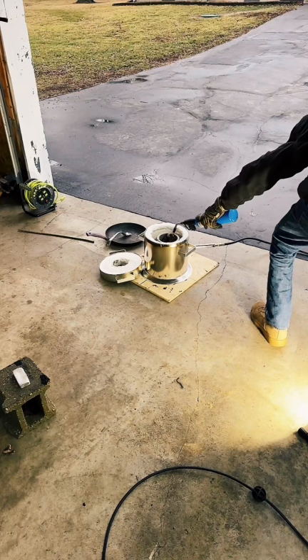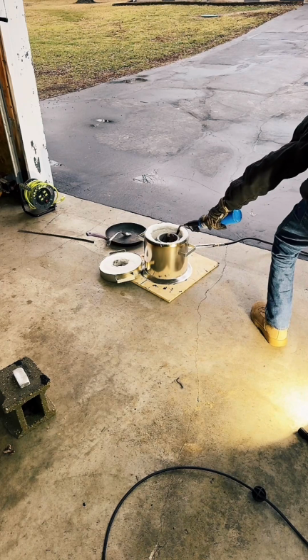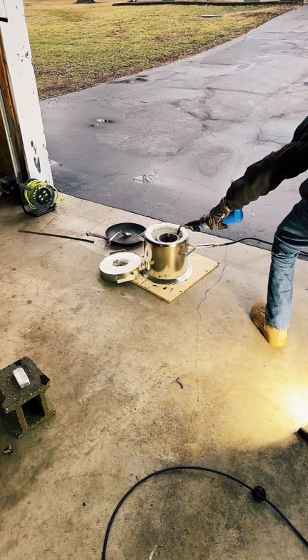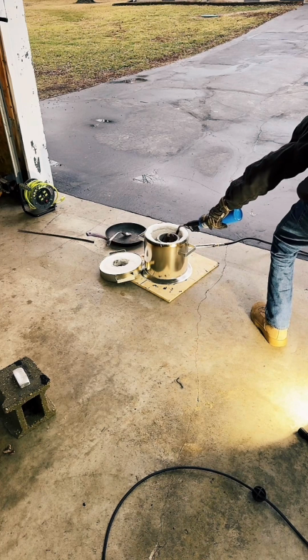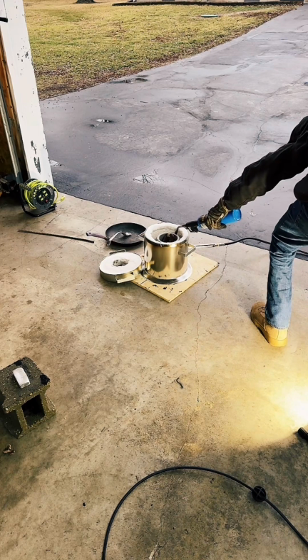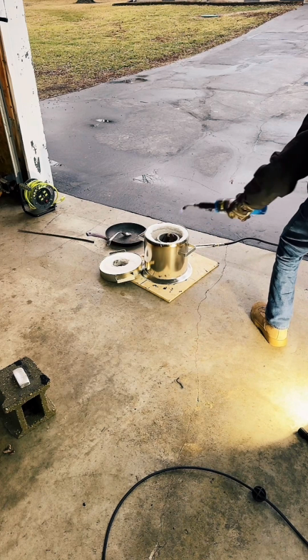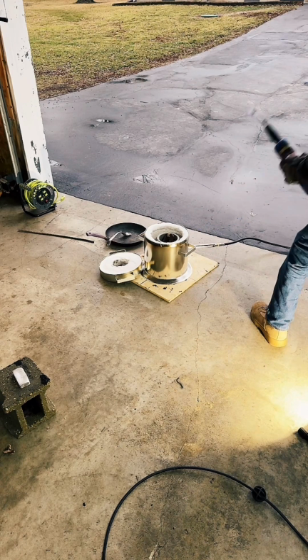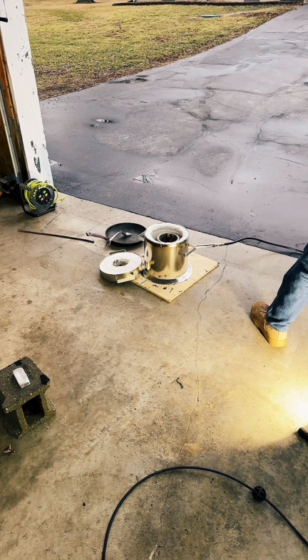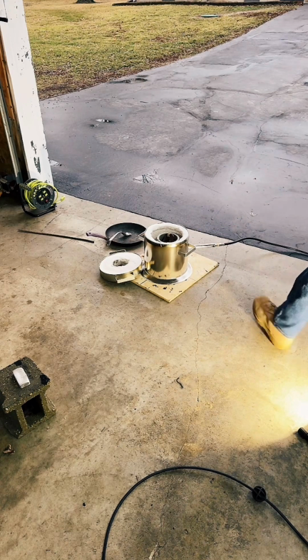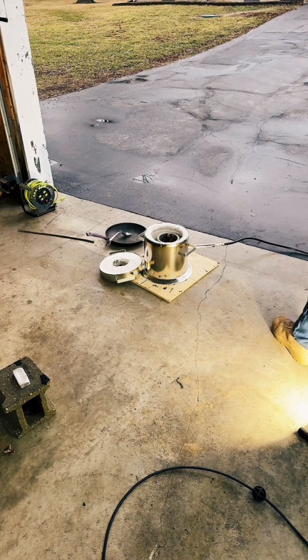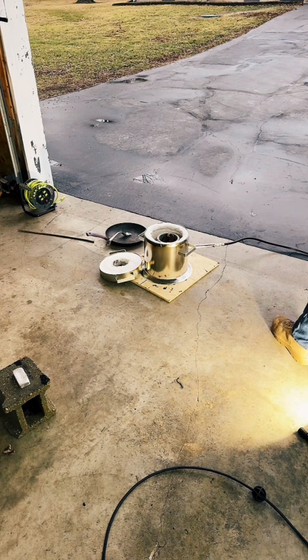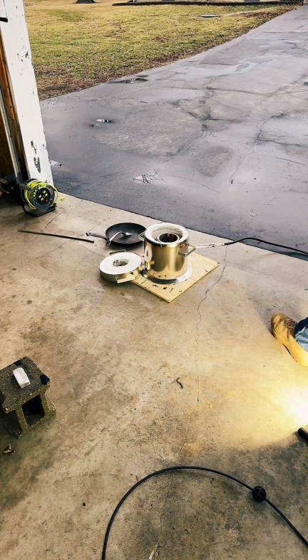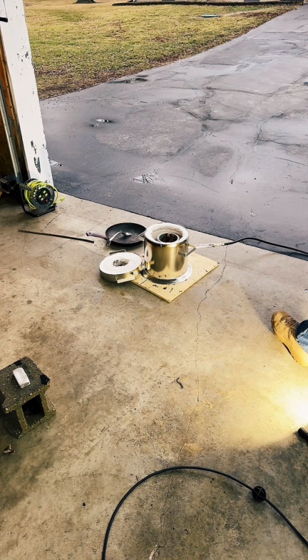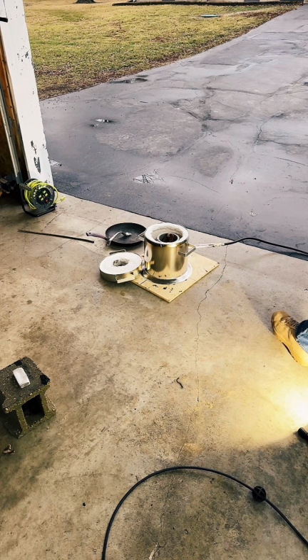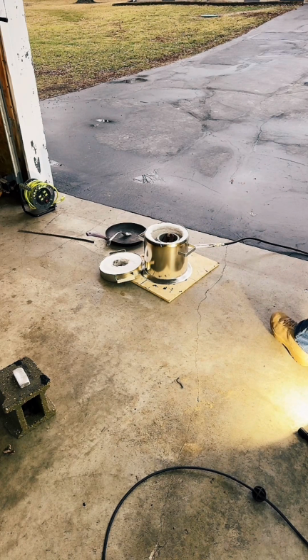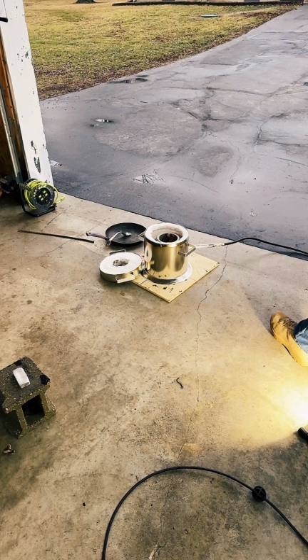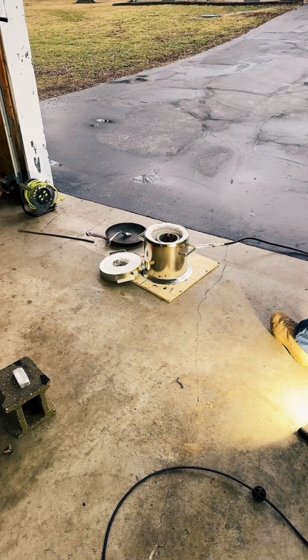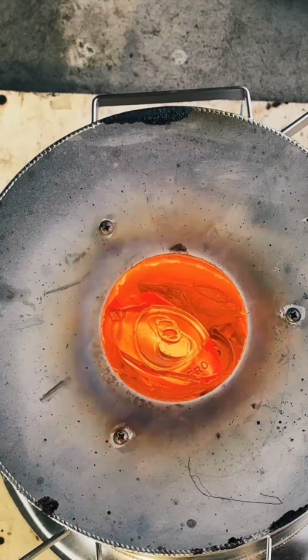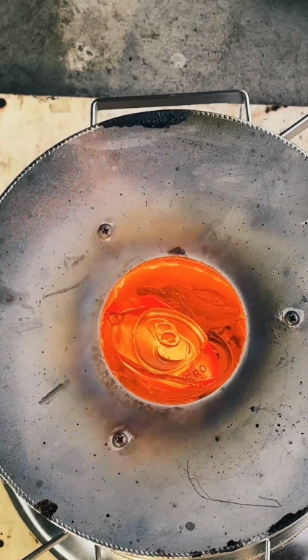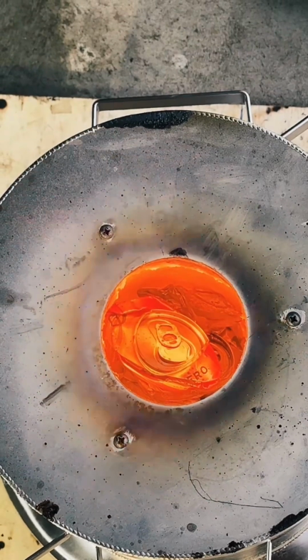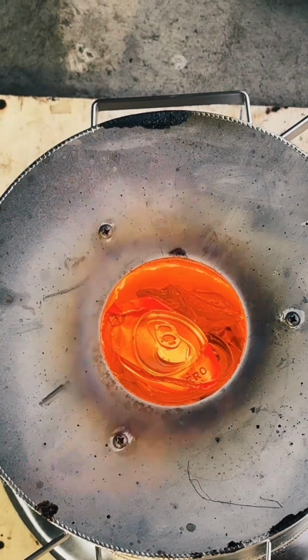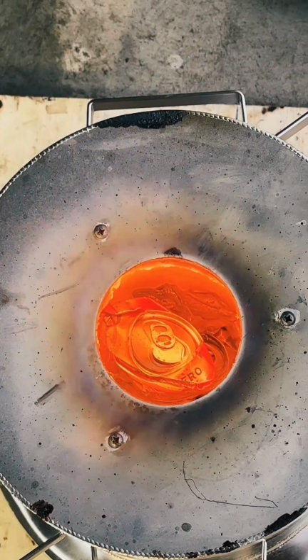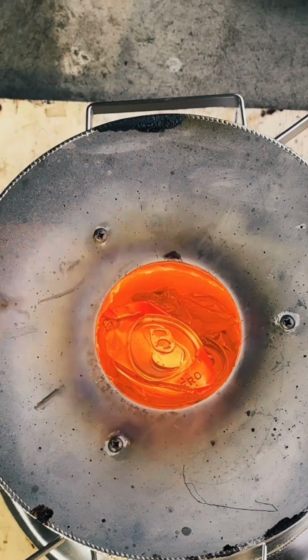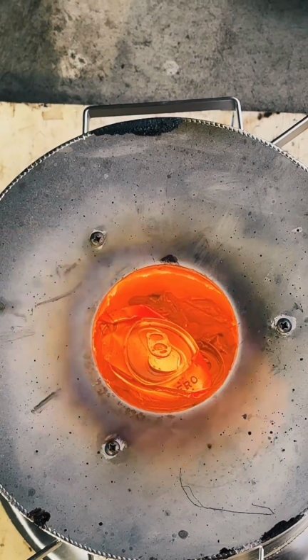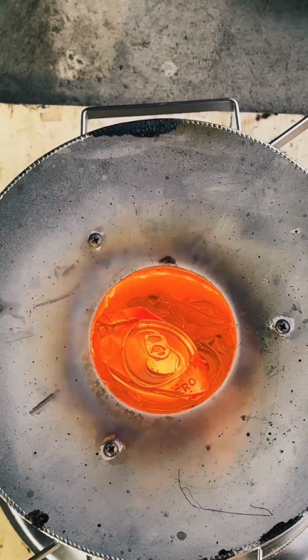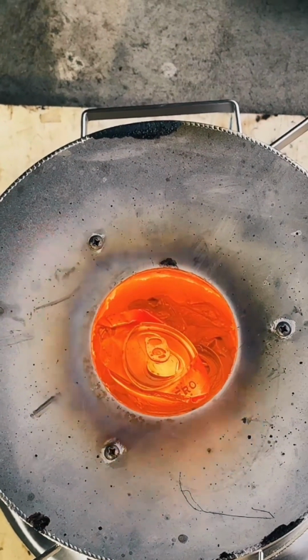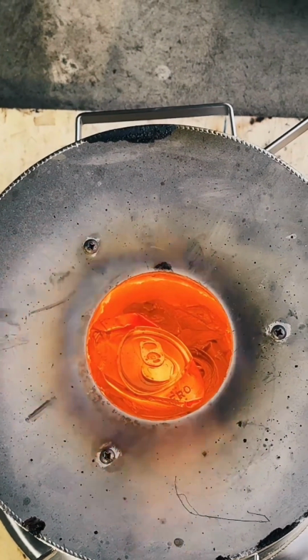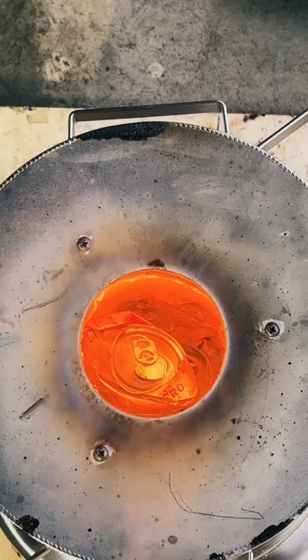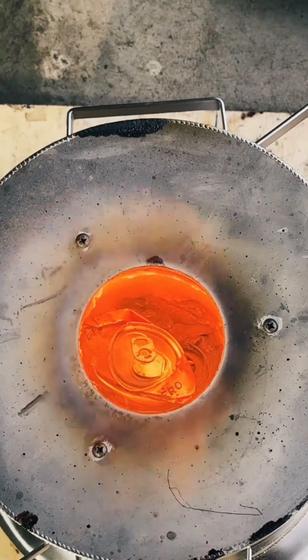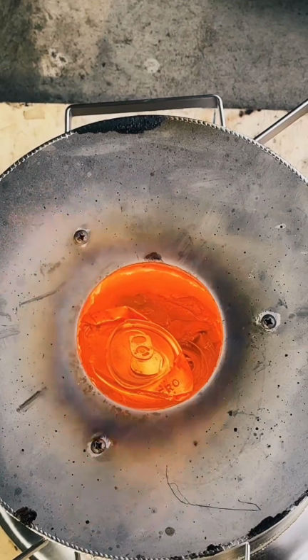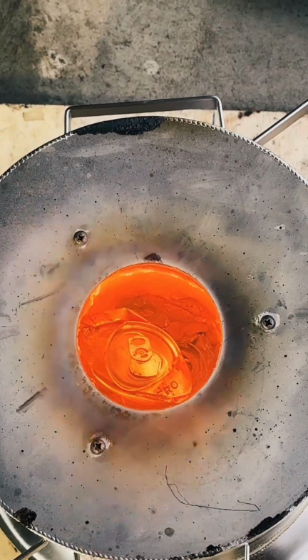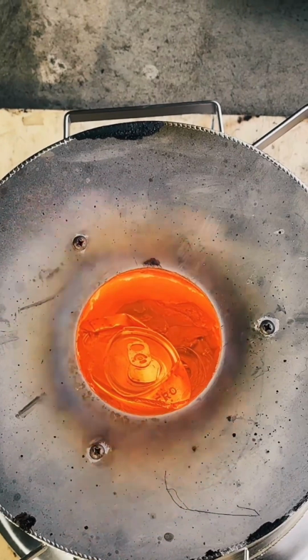Next, we use a propane torch to help us light the melting furnace for the first time. As the crucible approaches 1220 degrees Fahrenheit, the cans begin melting pretty rapidly.